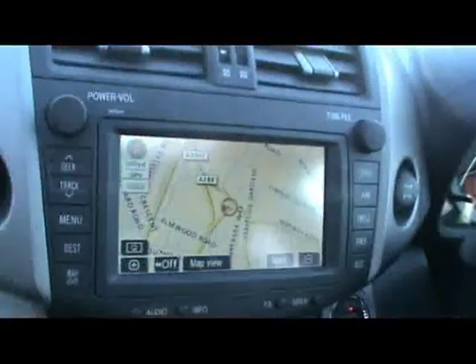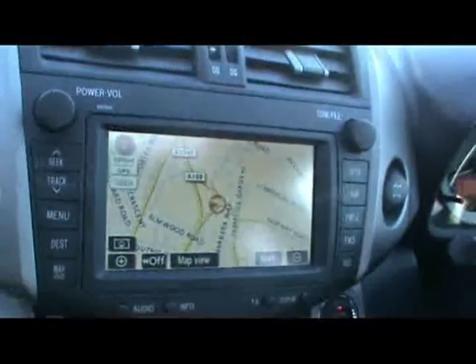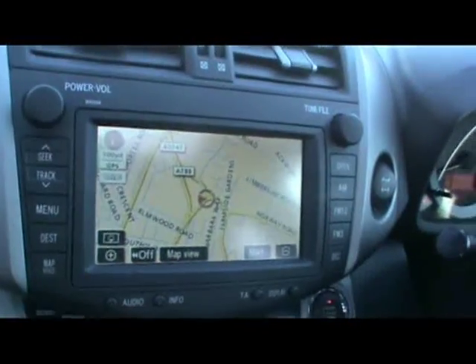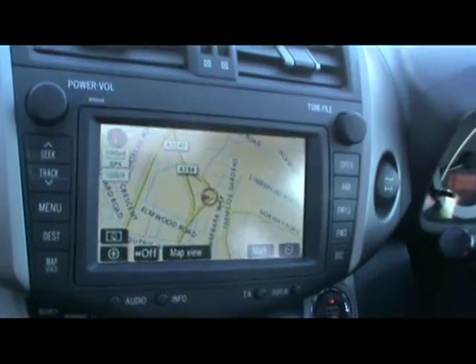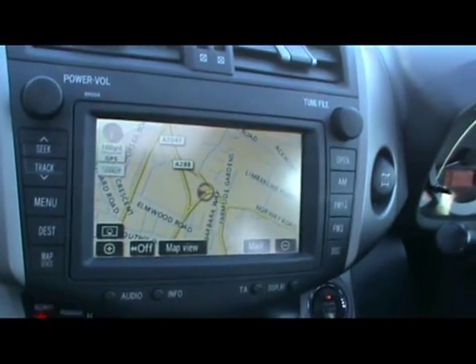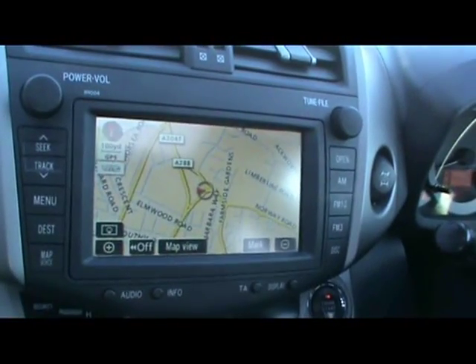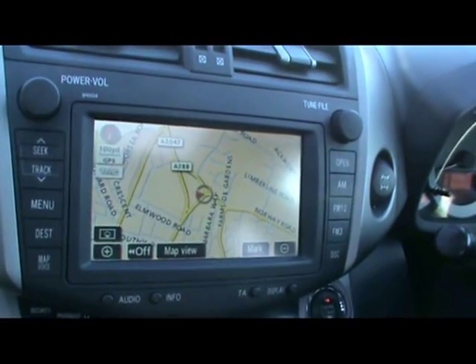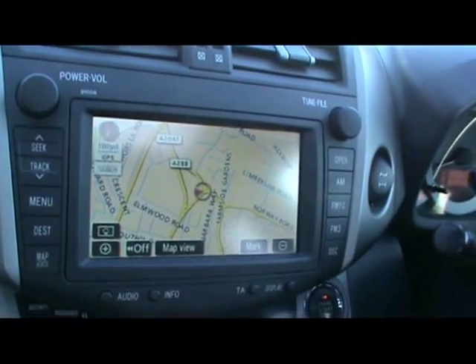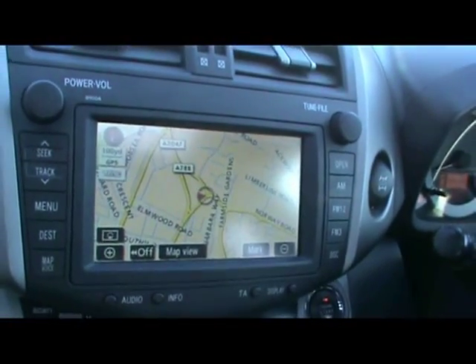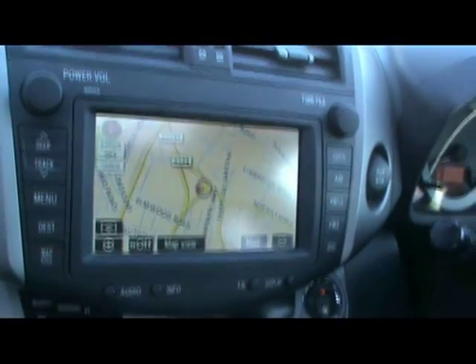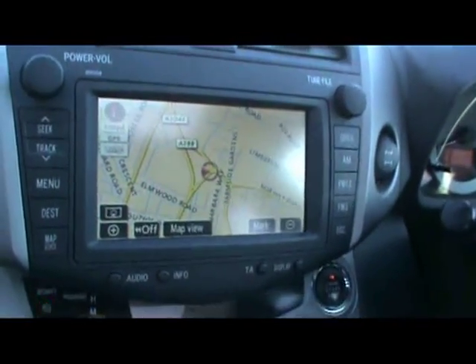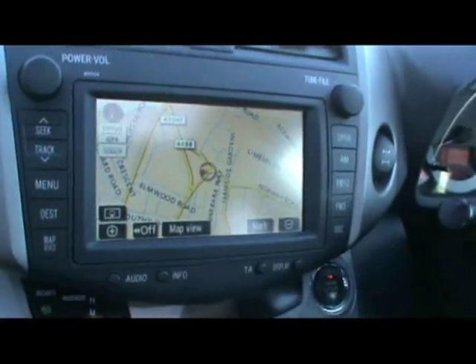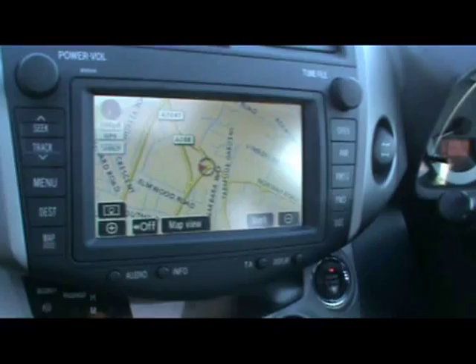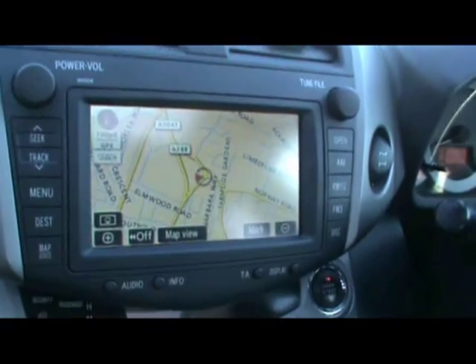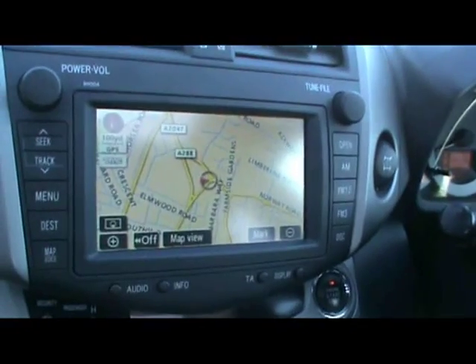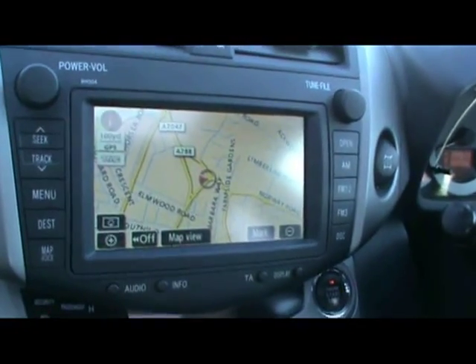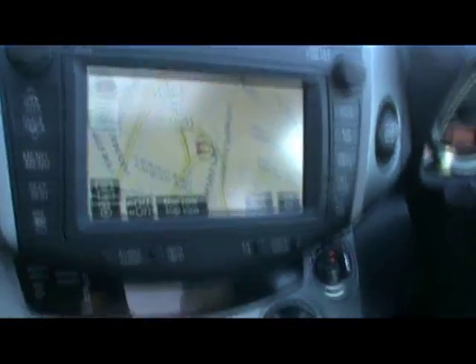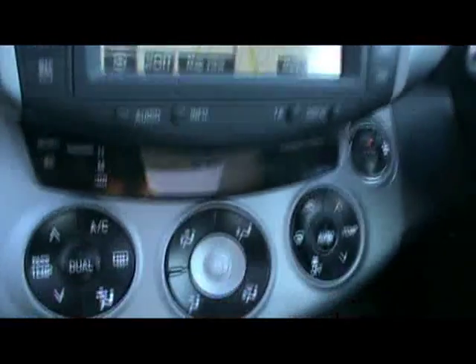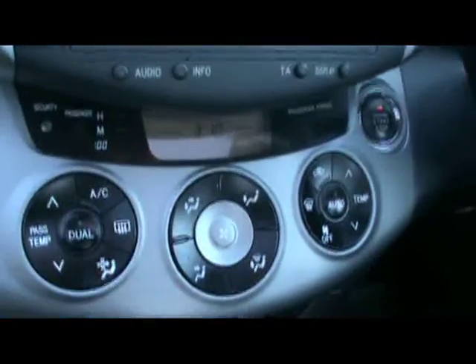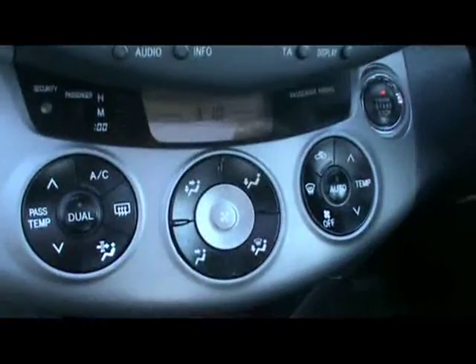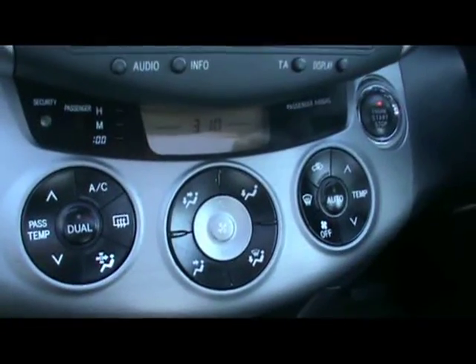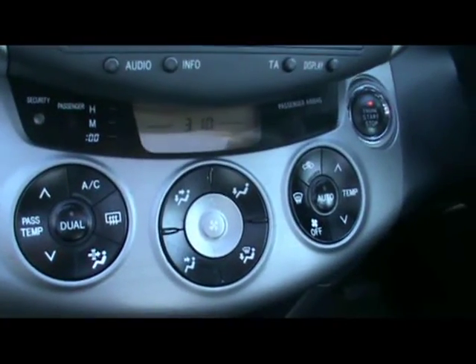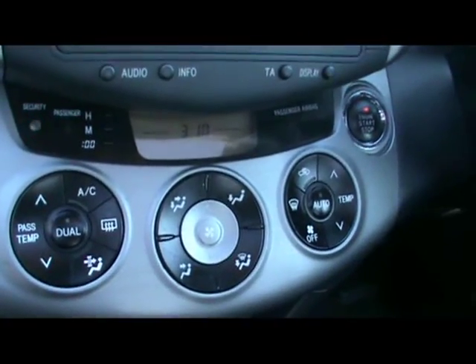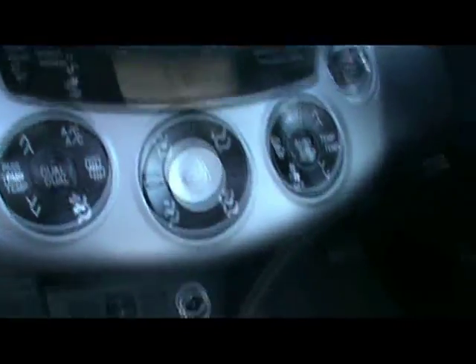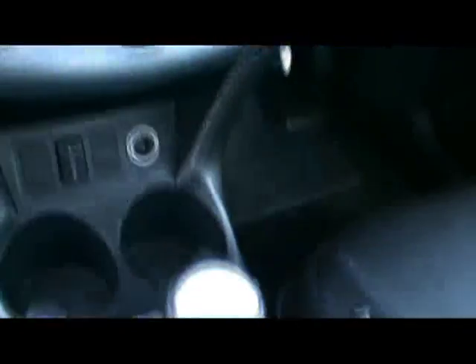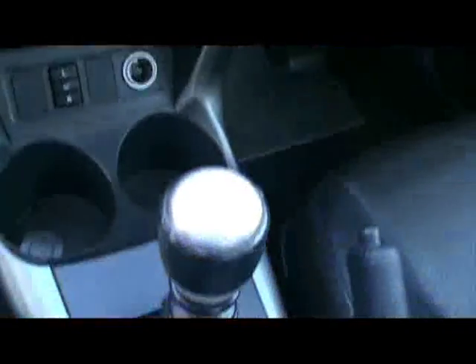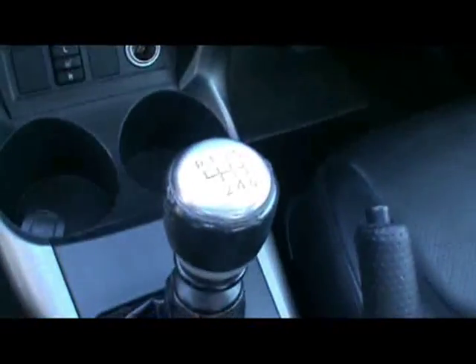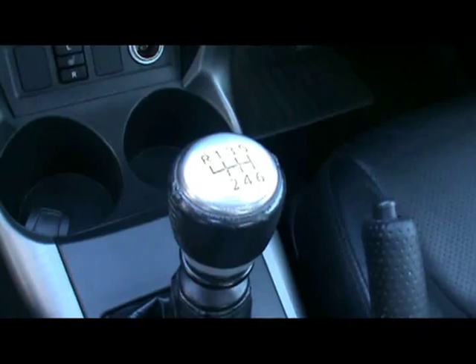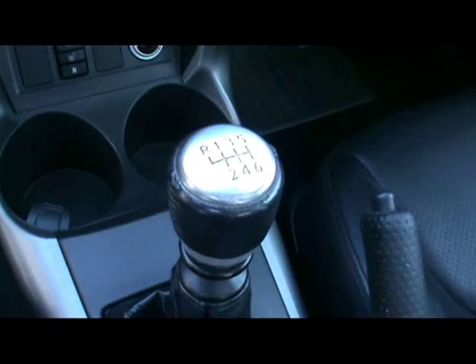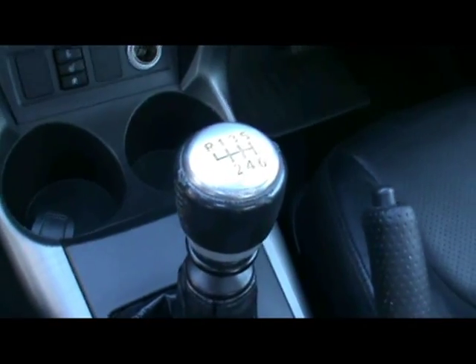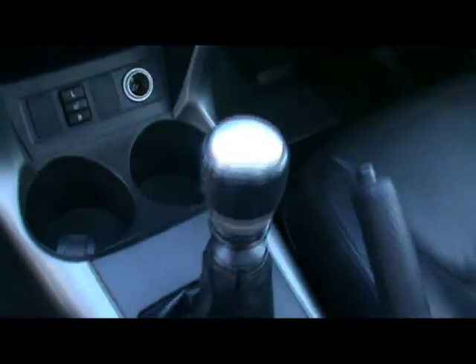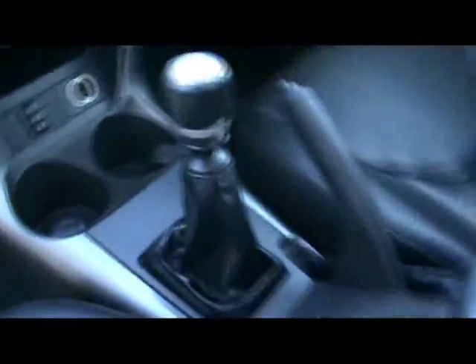There's a full colour touchscreen satellite navigation system, which also doubles up as your CD radio, digital dual zone climate control, and a 6 speed manual gearbox.